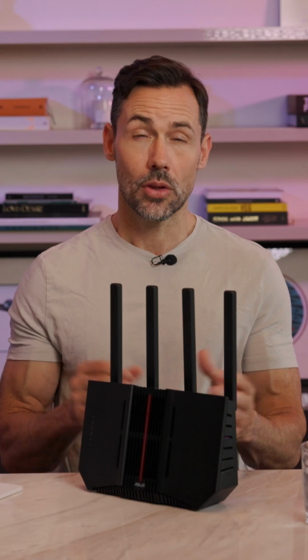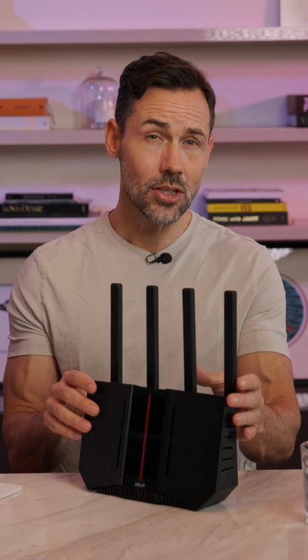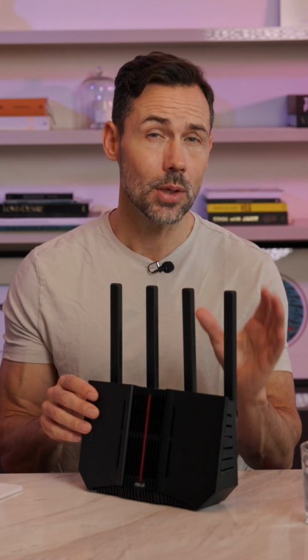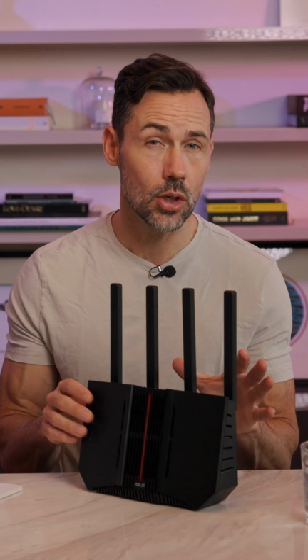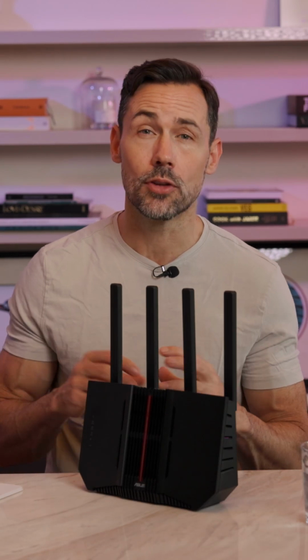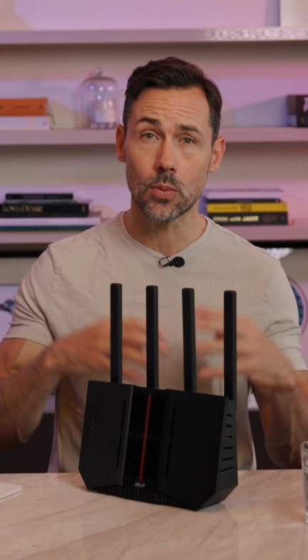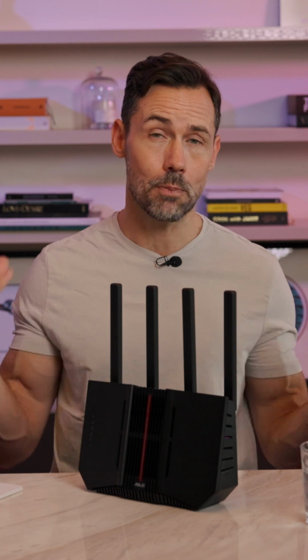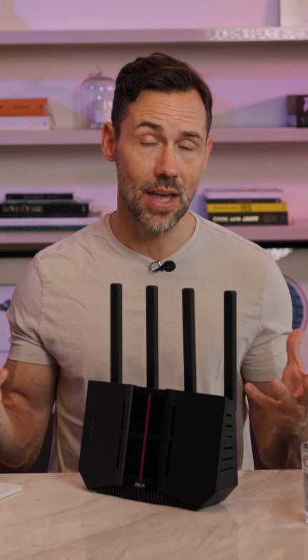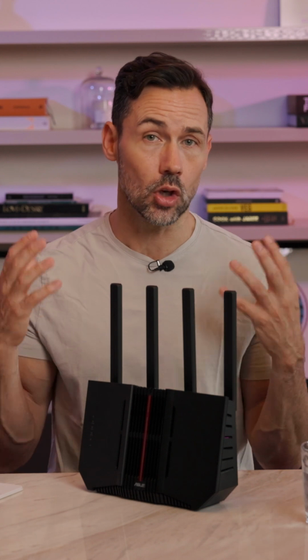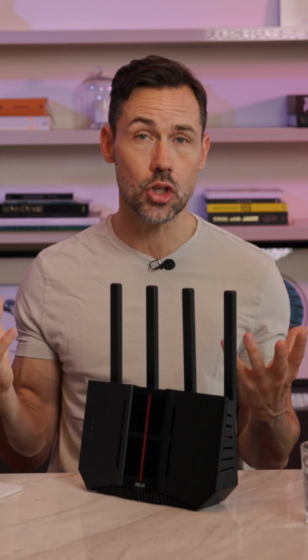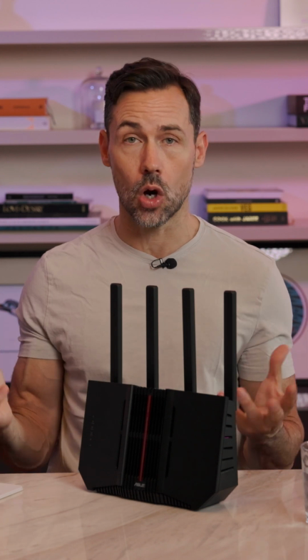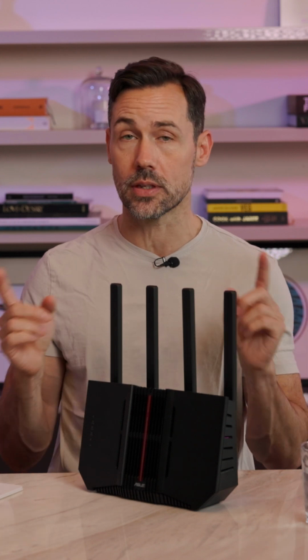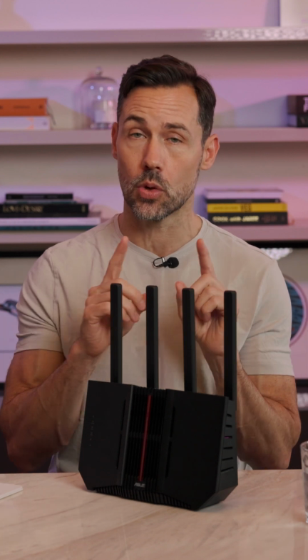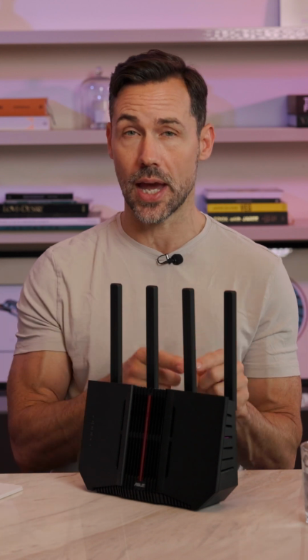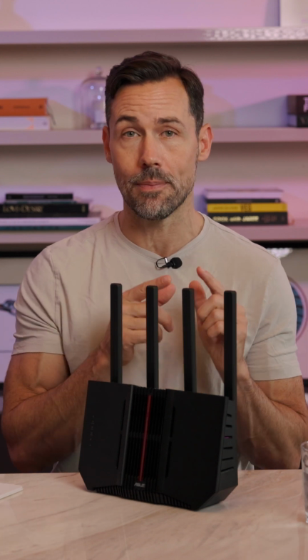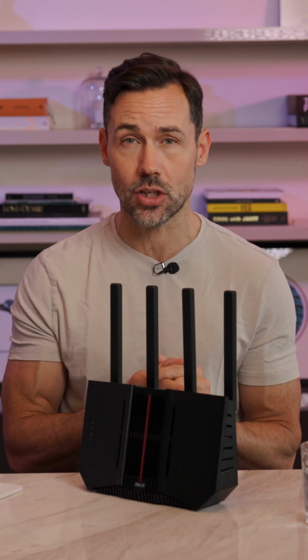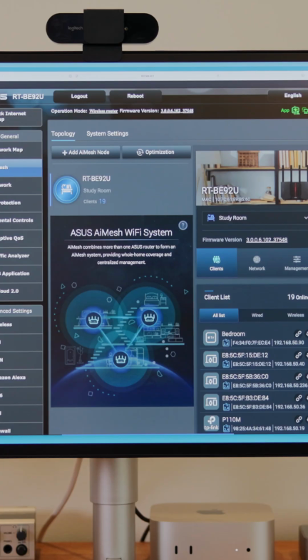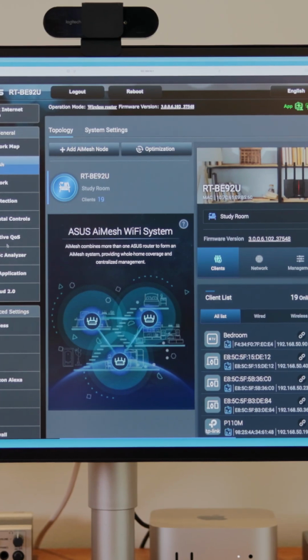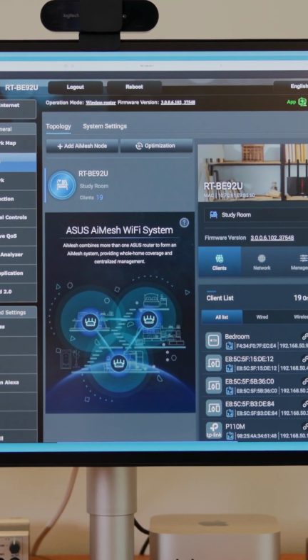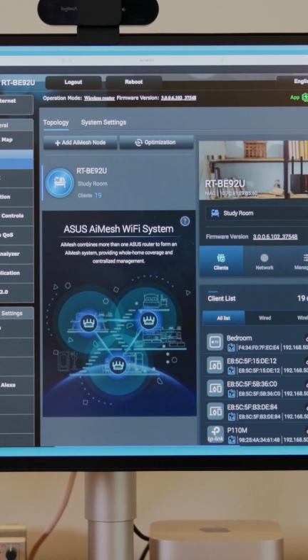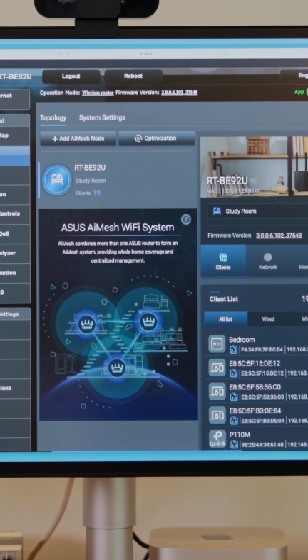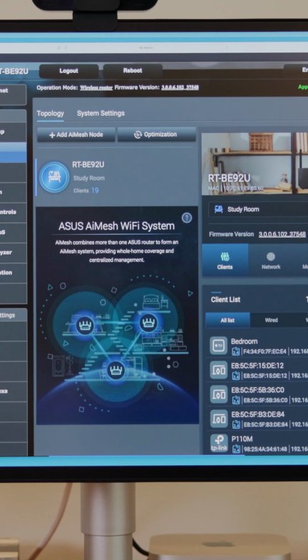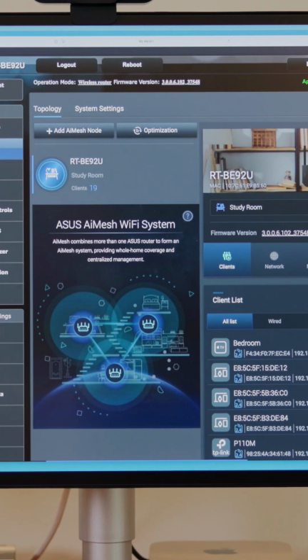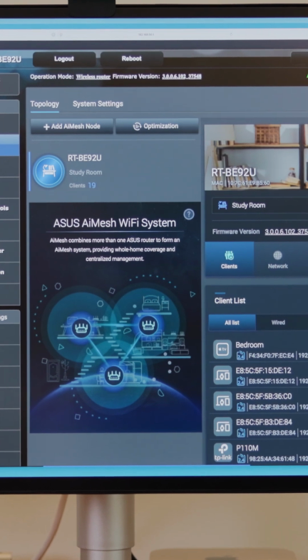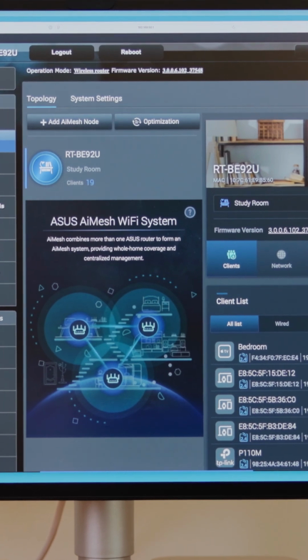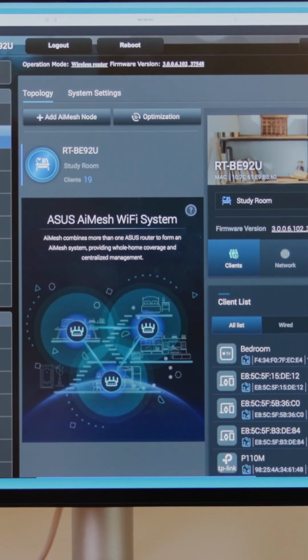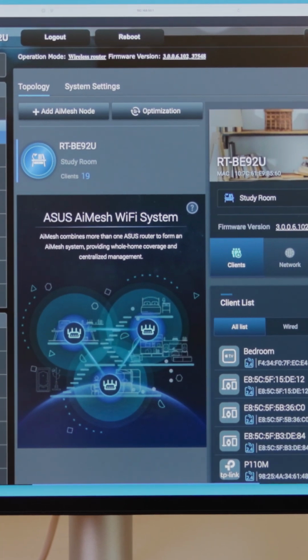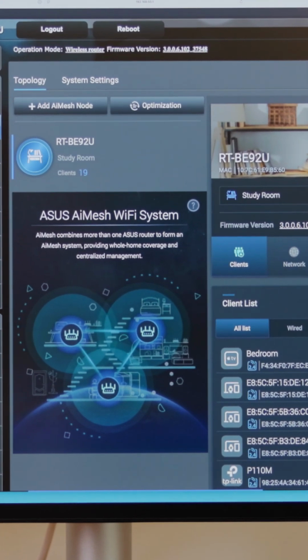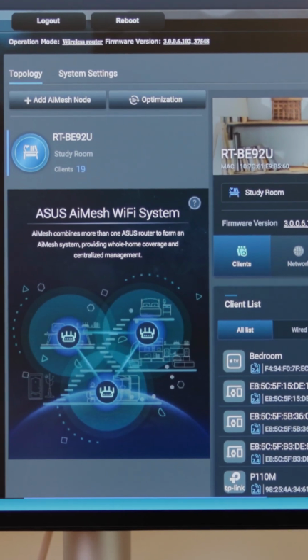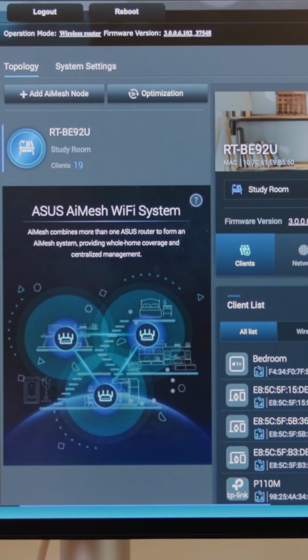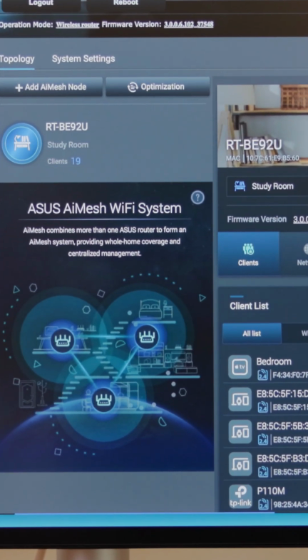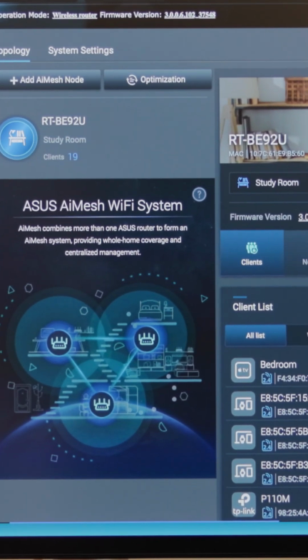While the range is already pretty good, if you want to expand that for a larger home, this supports AI mesh, so it can connect to compatible mesh devices and you can seamlessly roam between them.